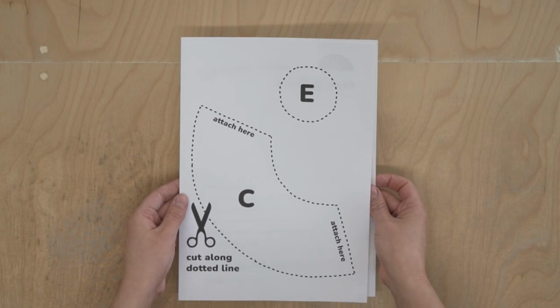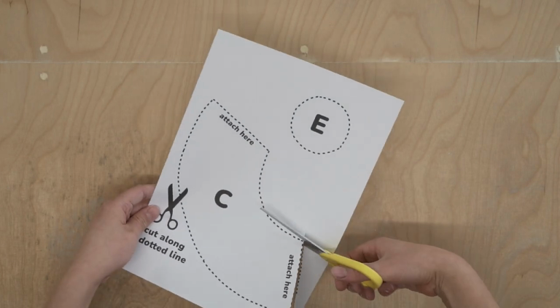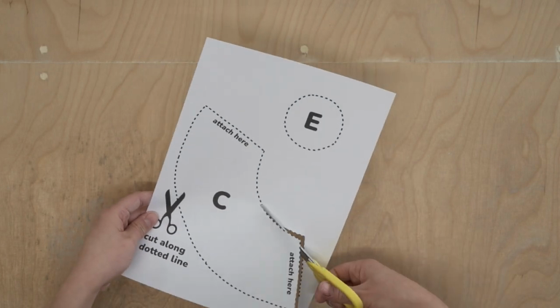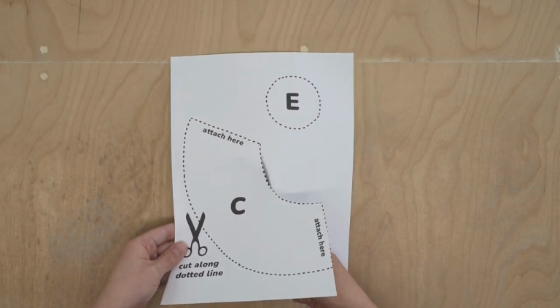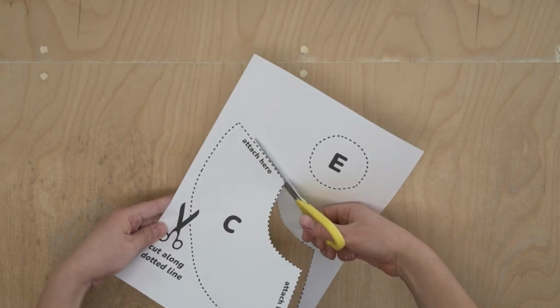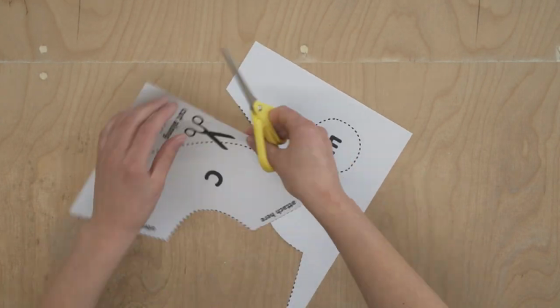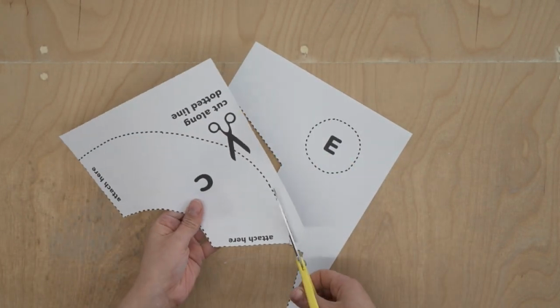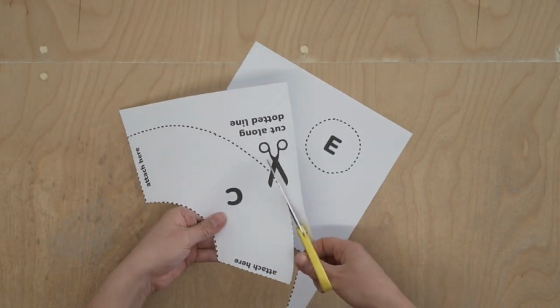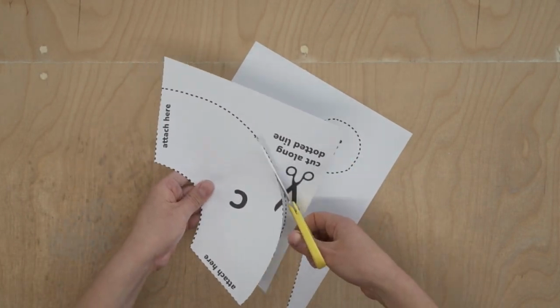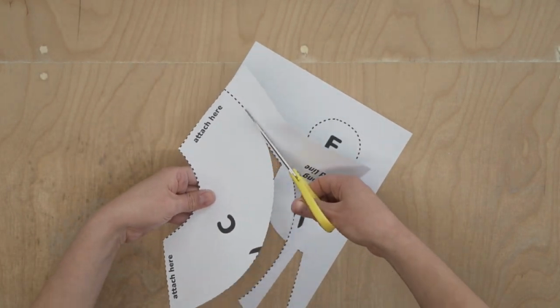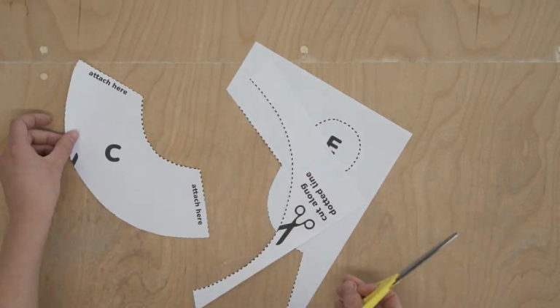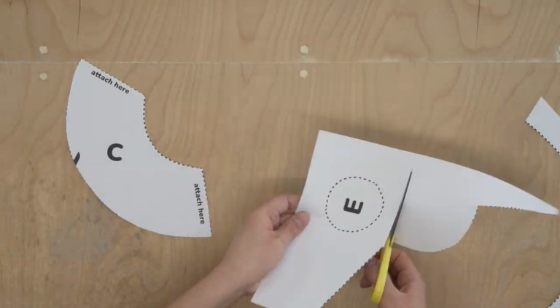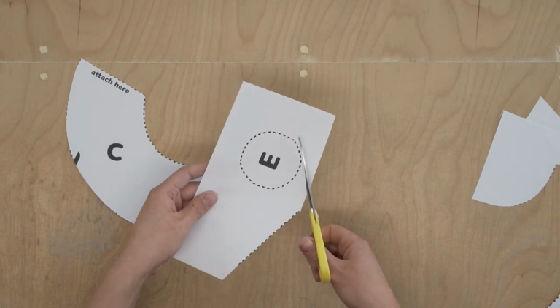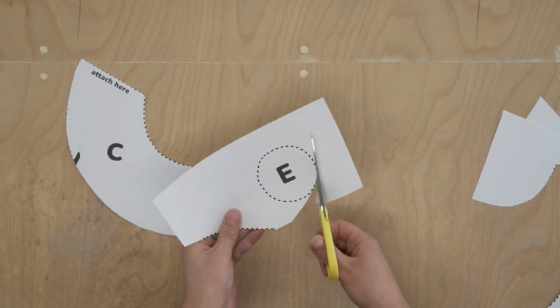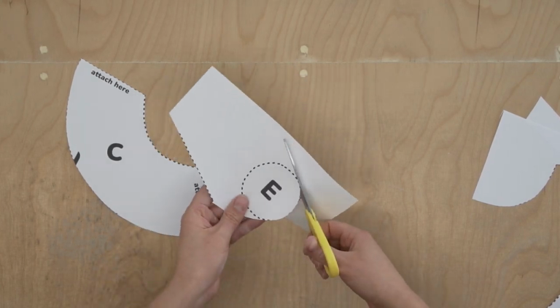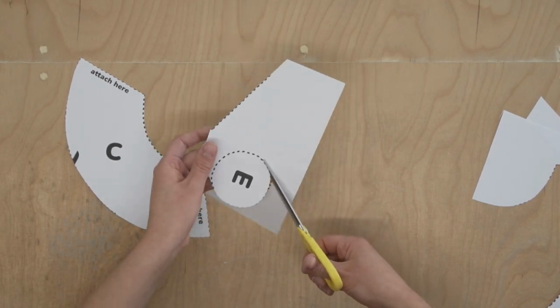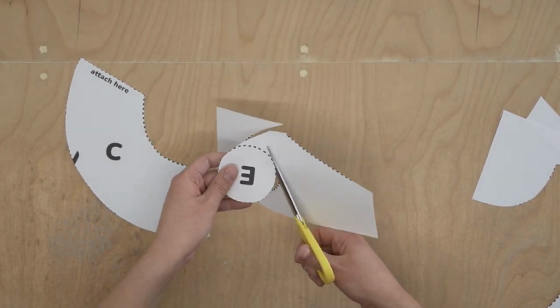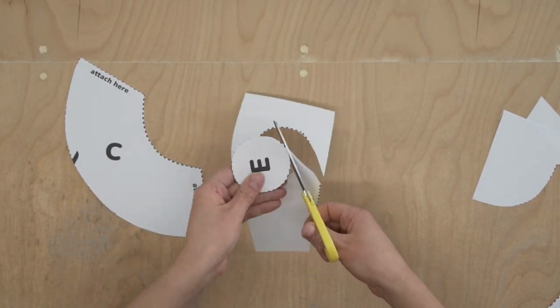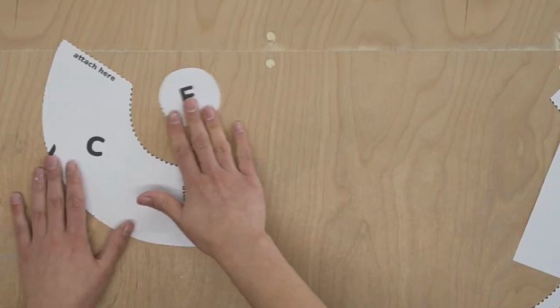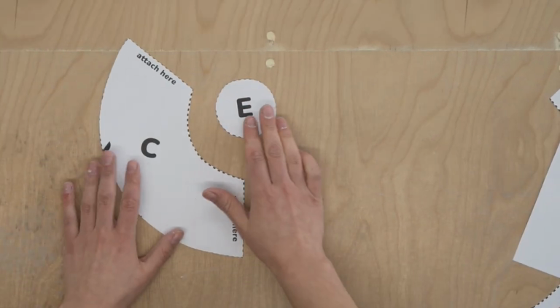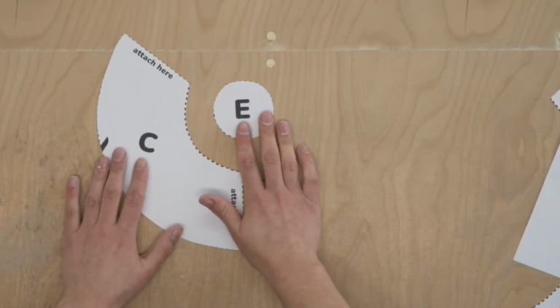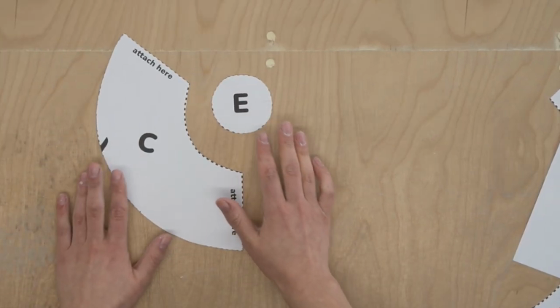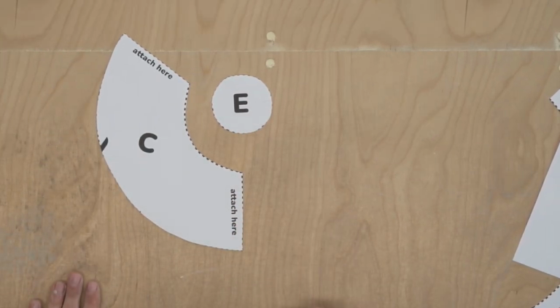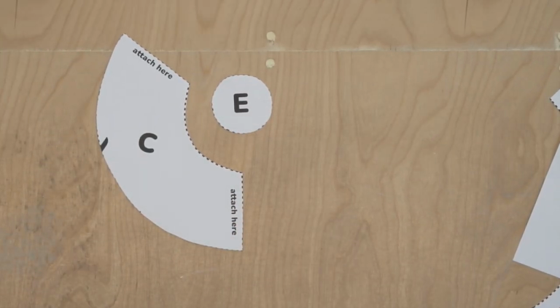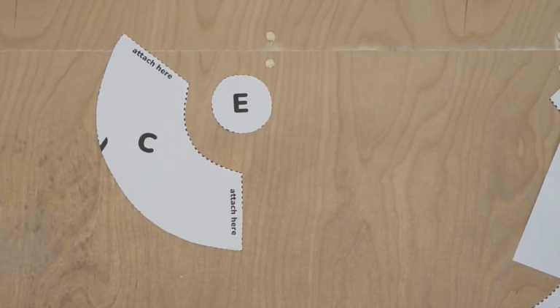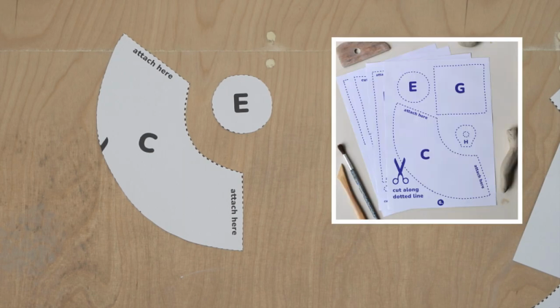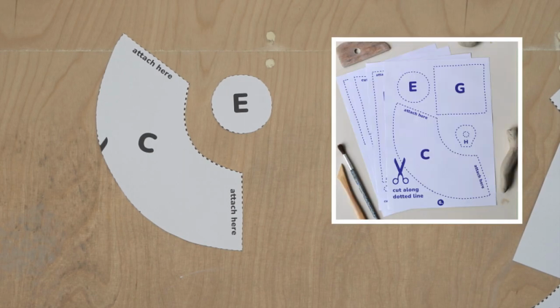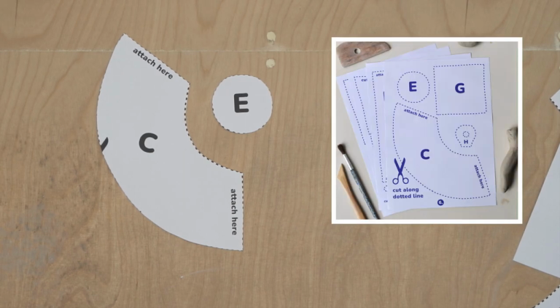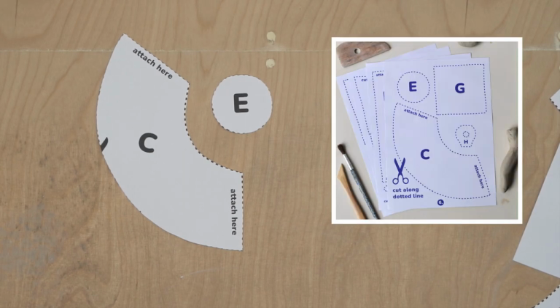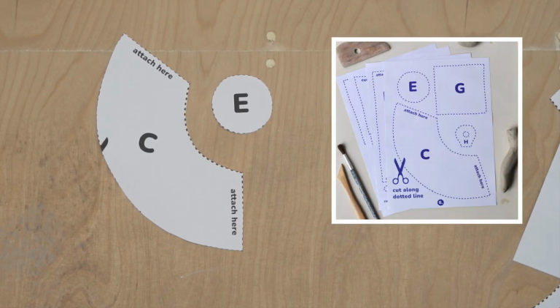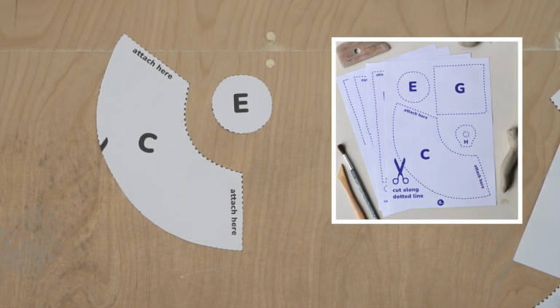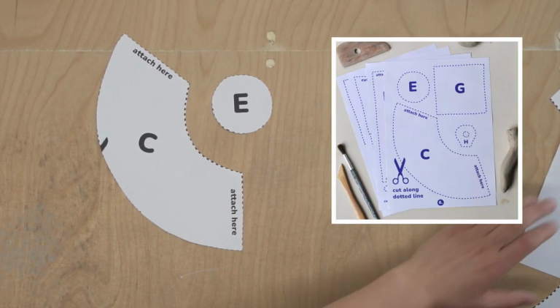The first thing you need to do is cut out the template pieces. We are using templates C and E for this project. These templates are actually part of a larger kit, so that's why the names might seem a bit random.